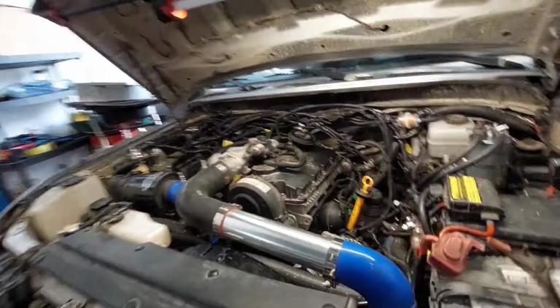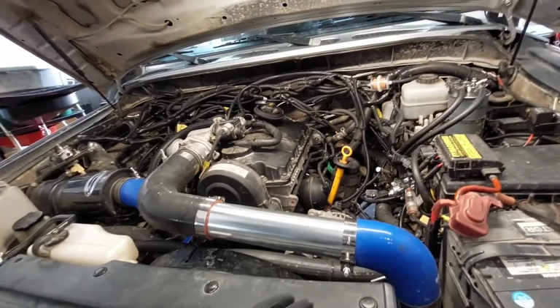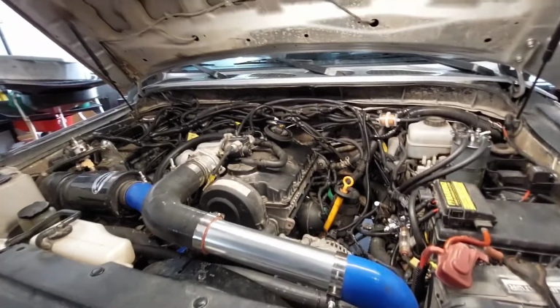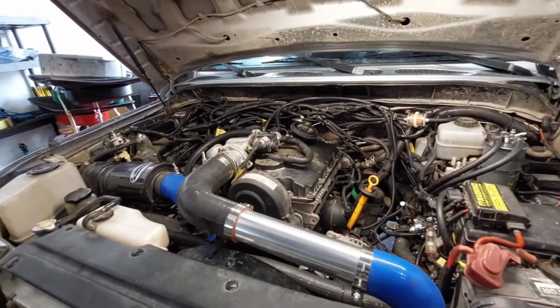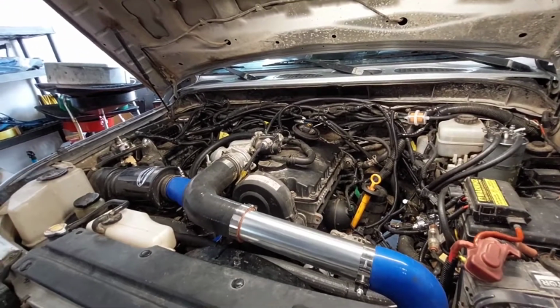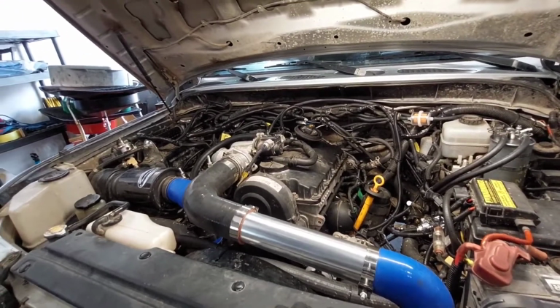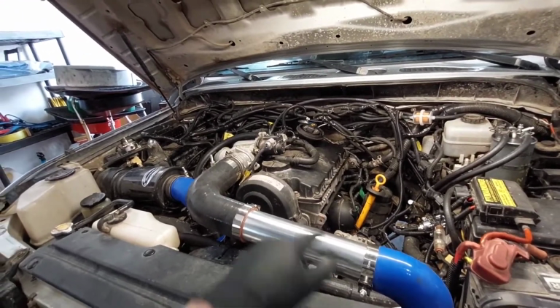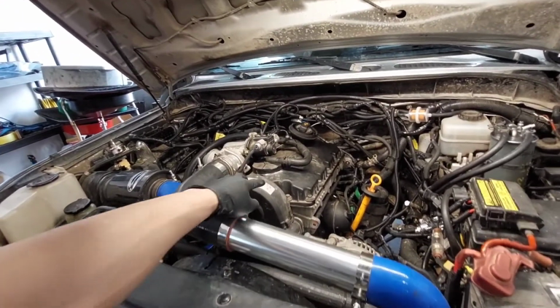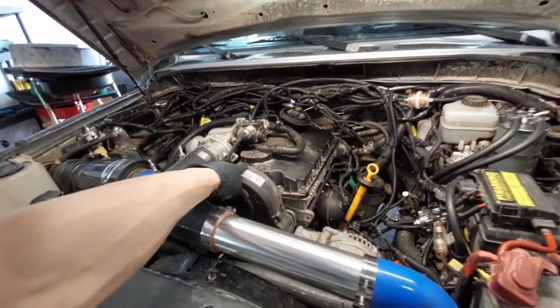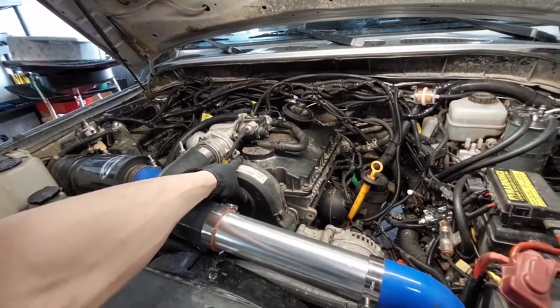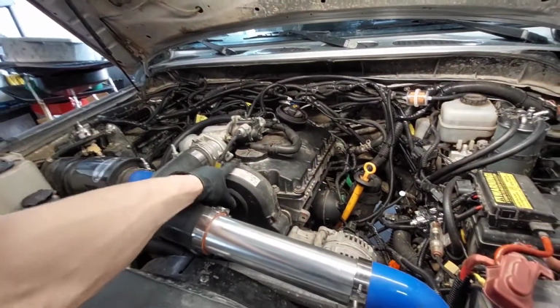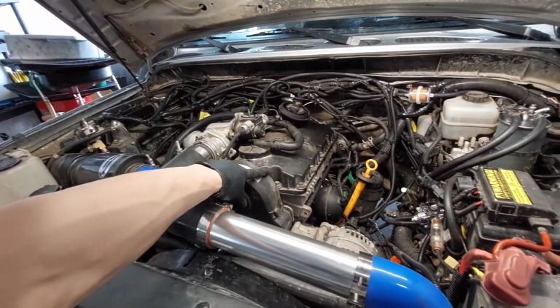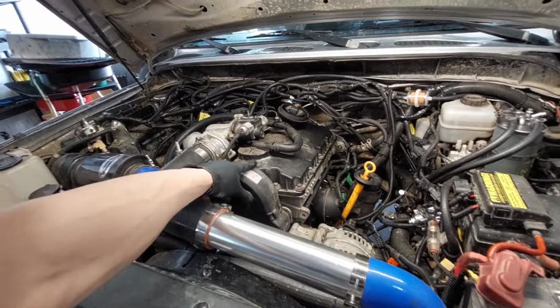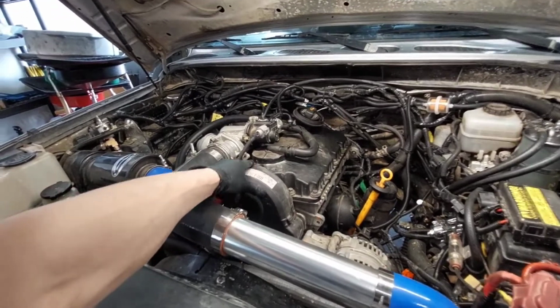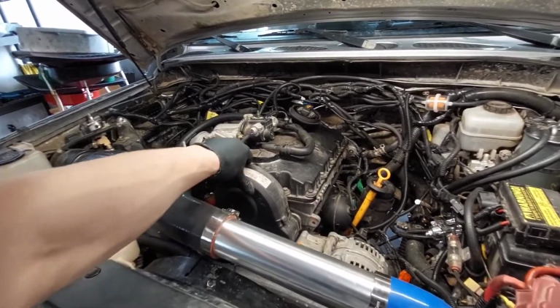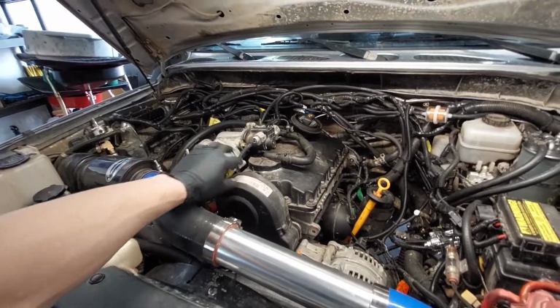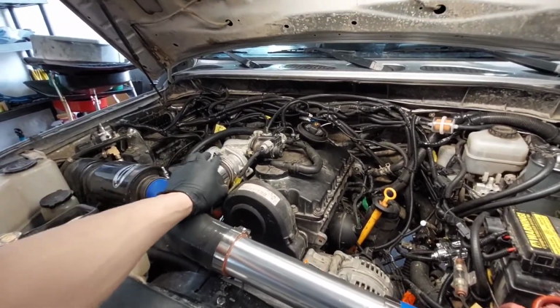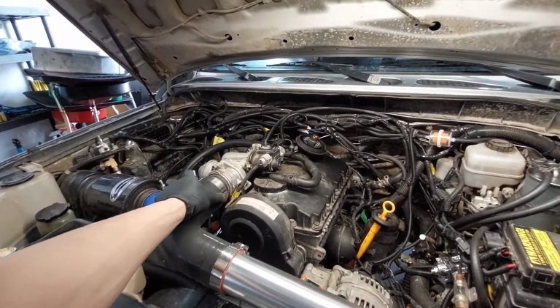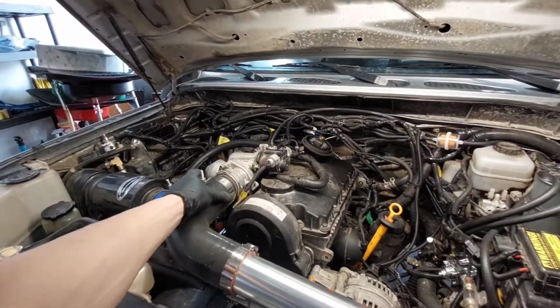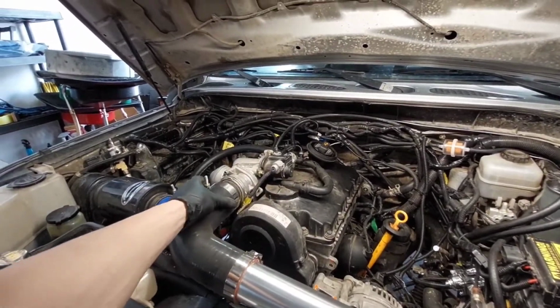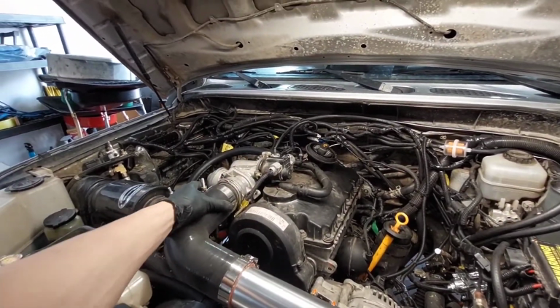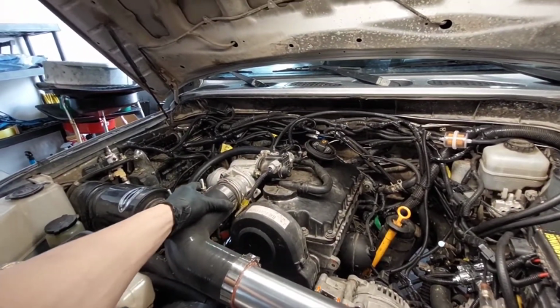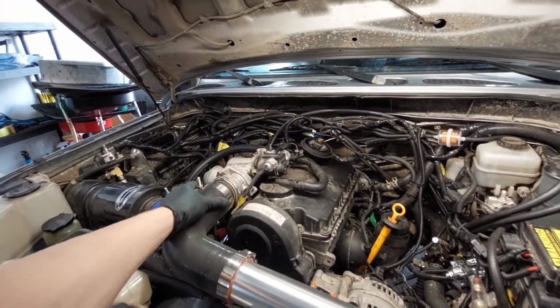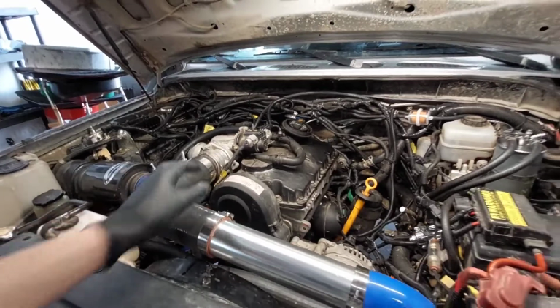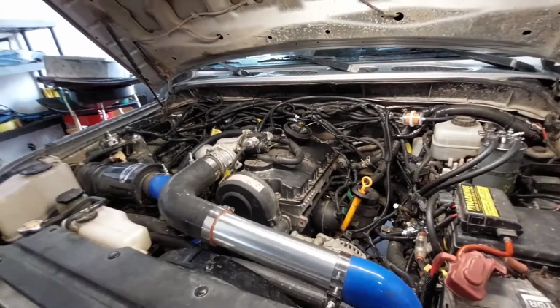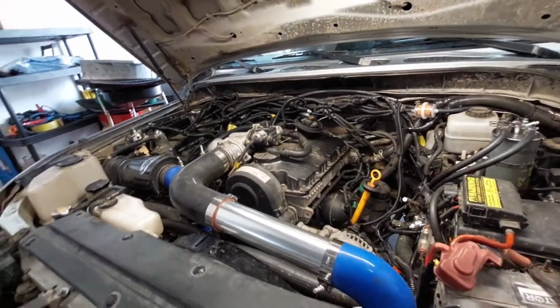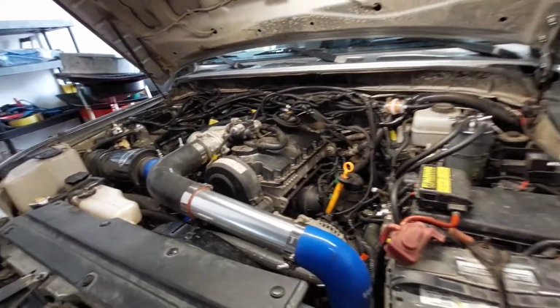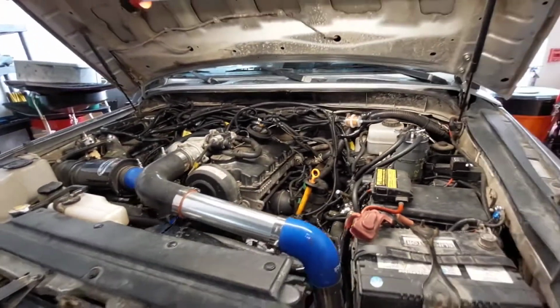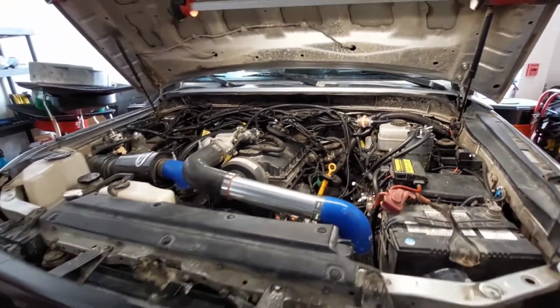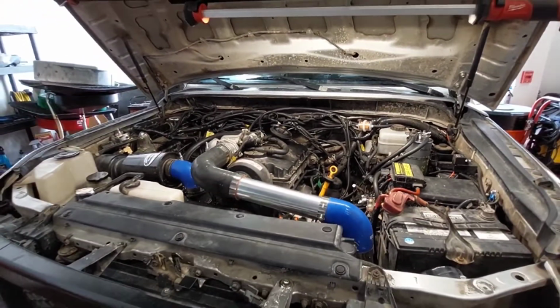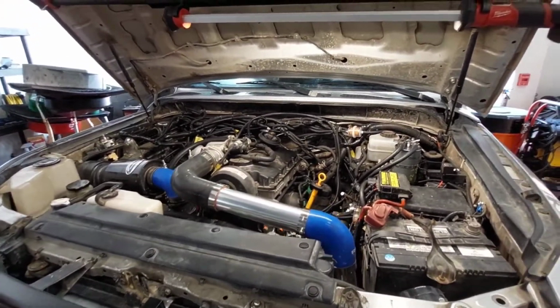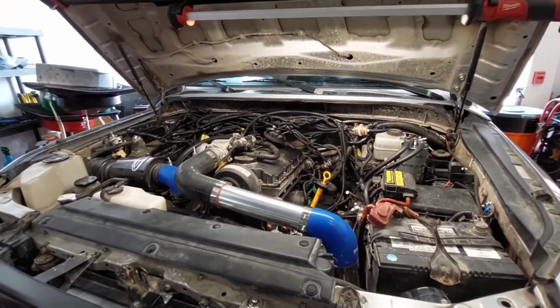This is a really common issue for these PD Volkswagen TDI engines from 2004 up. So today we're gonna replace that.